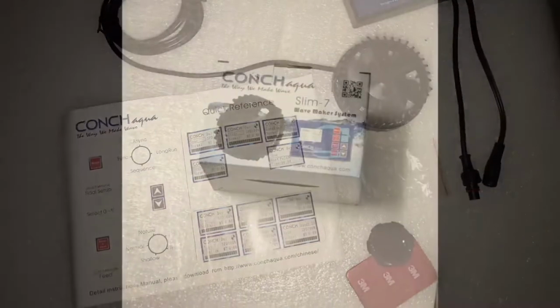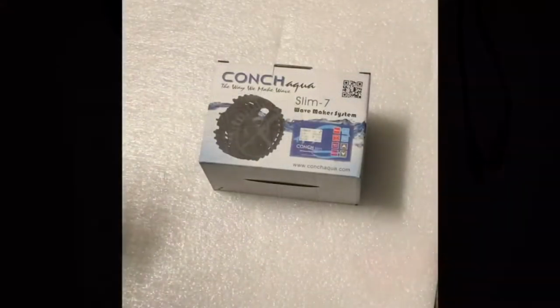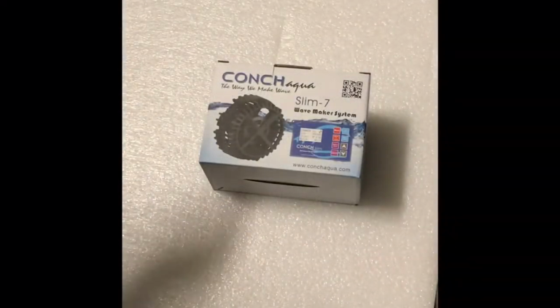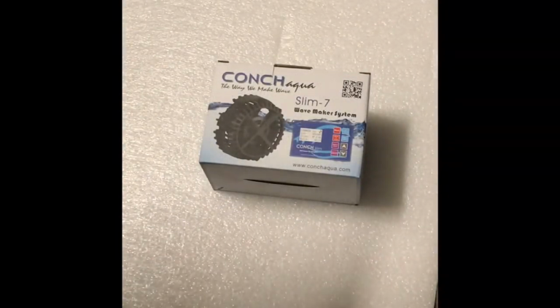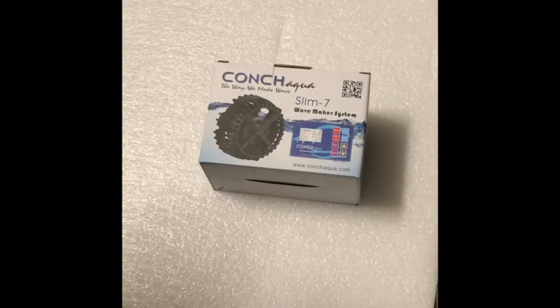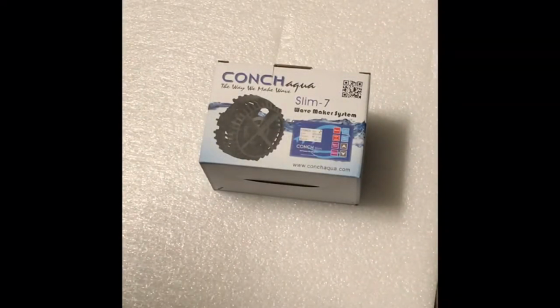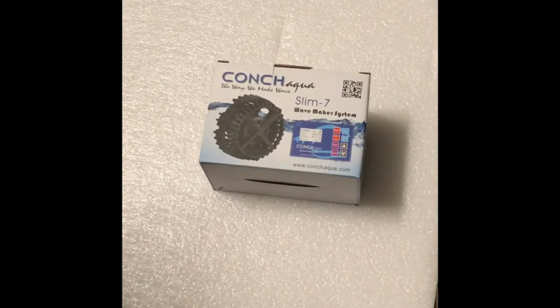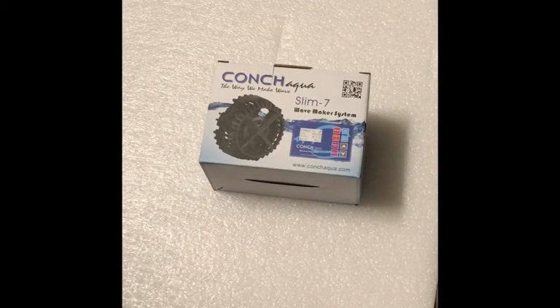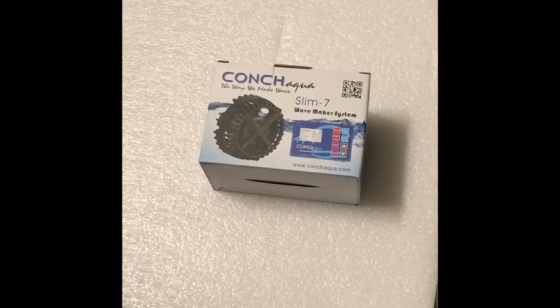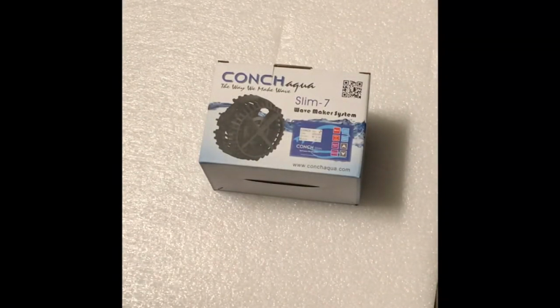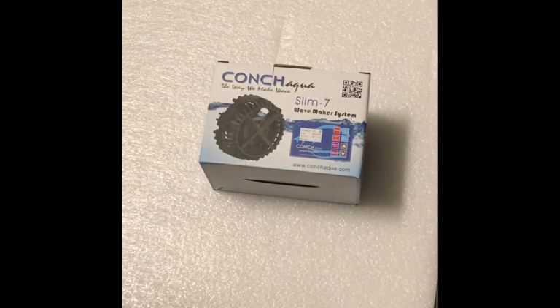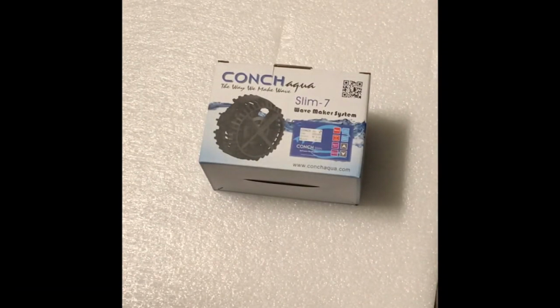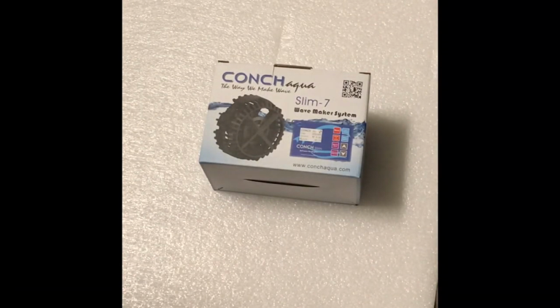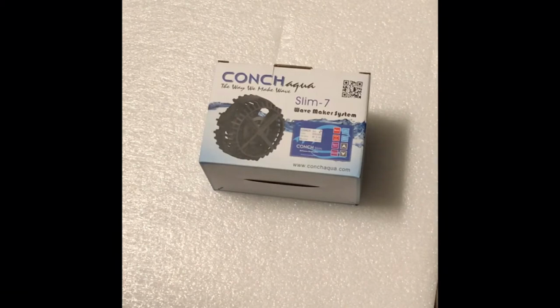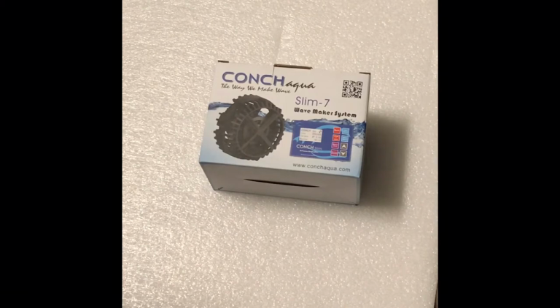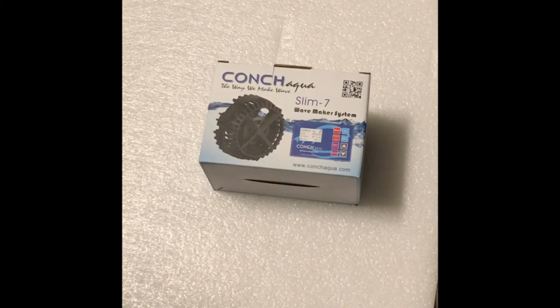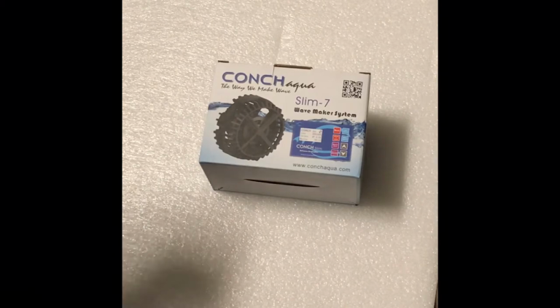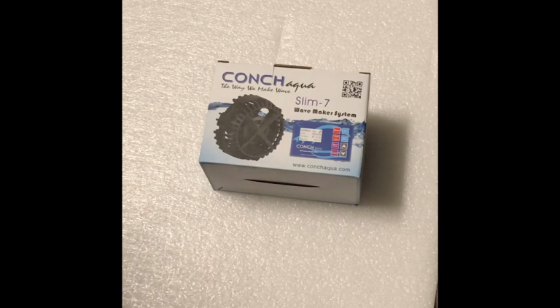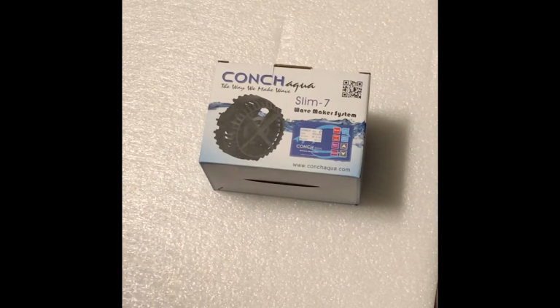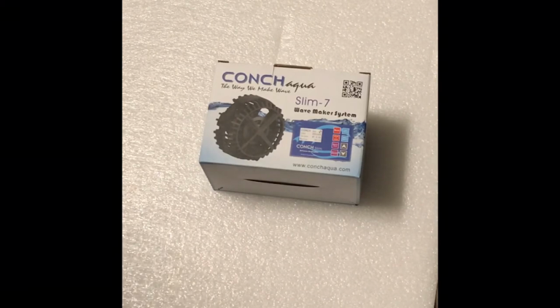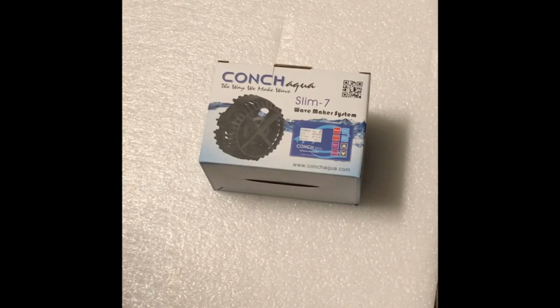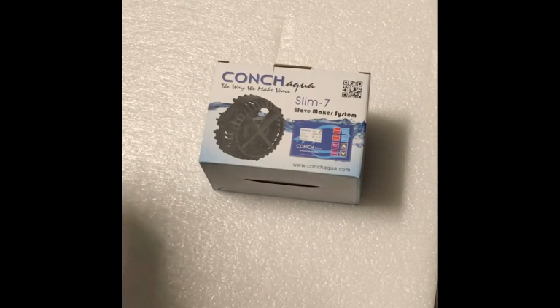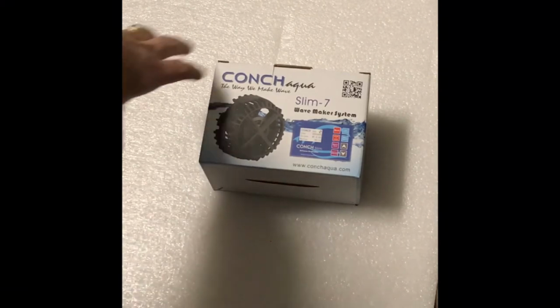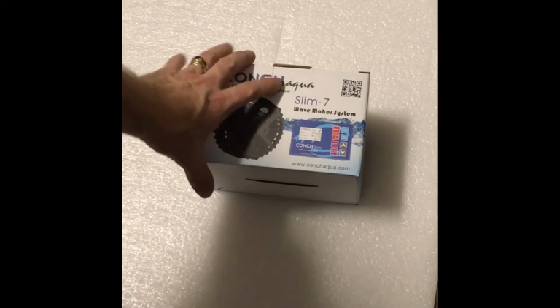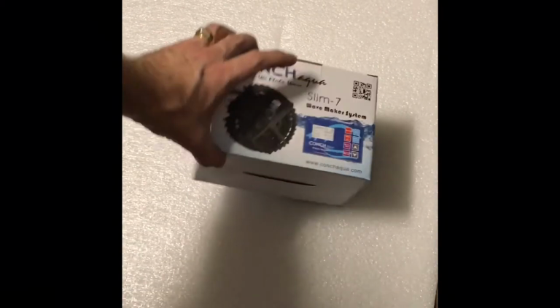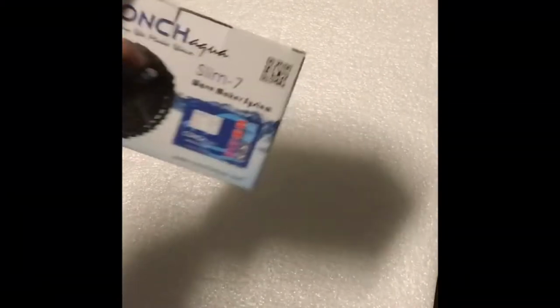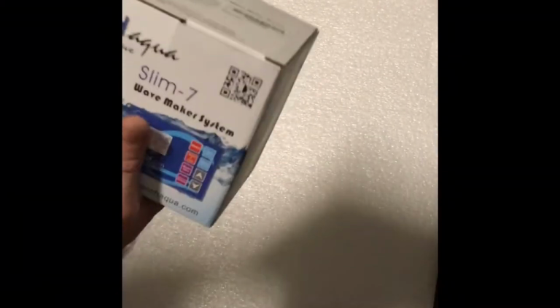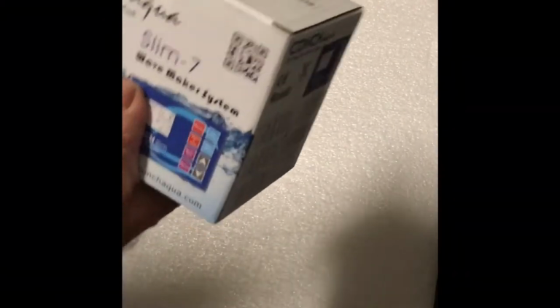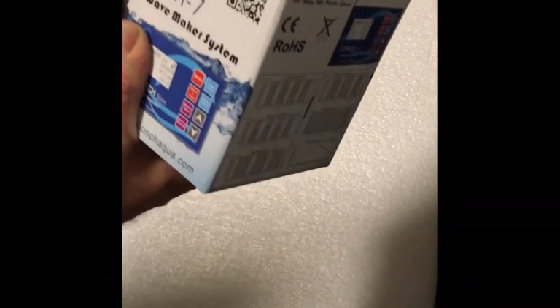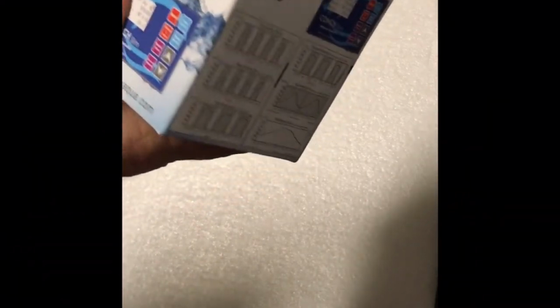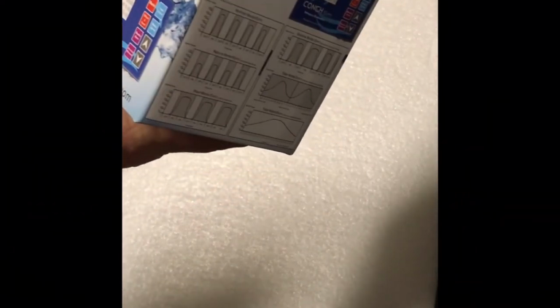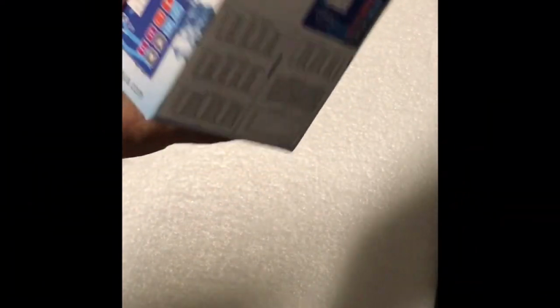Hi guys, it's Darren from Reef Secret Aquariums. Today I'm just going to unbox the new Conch Aqua Slim 7 pump, just to show you what you actually get when you get your little pump to your house.